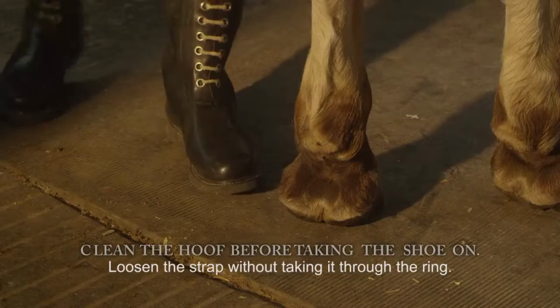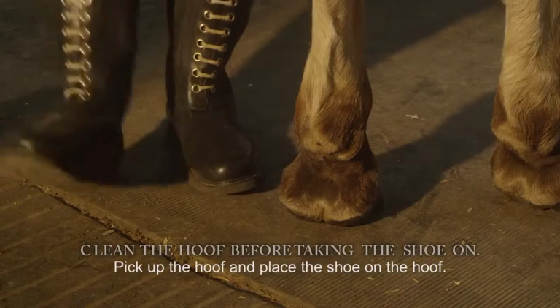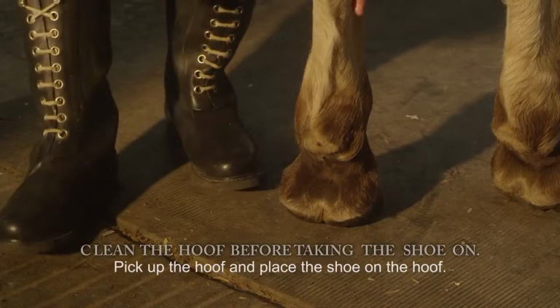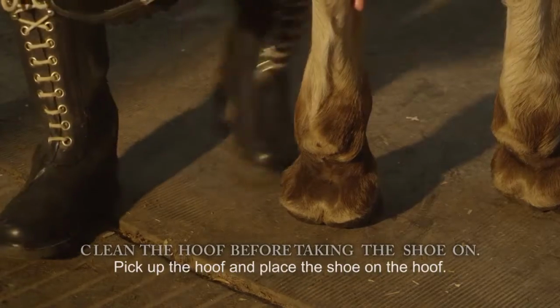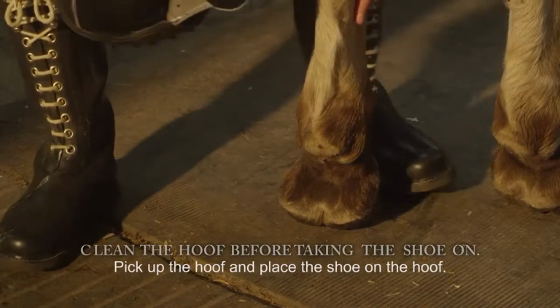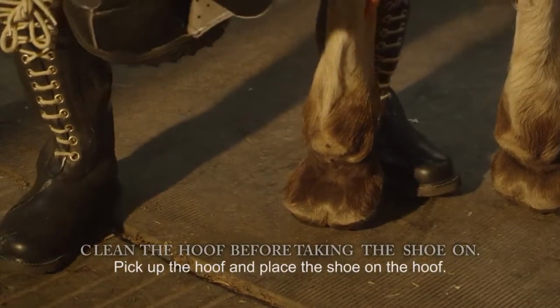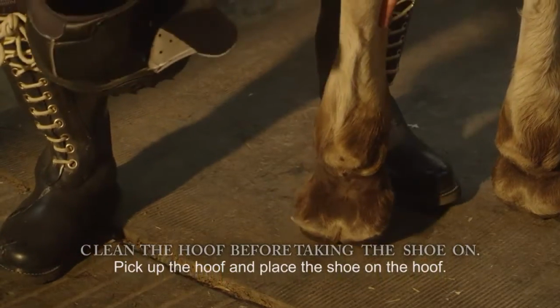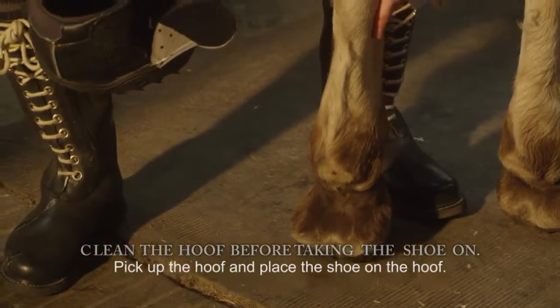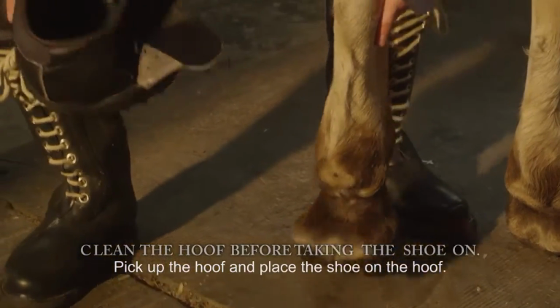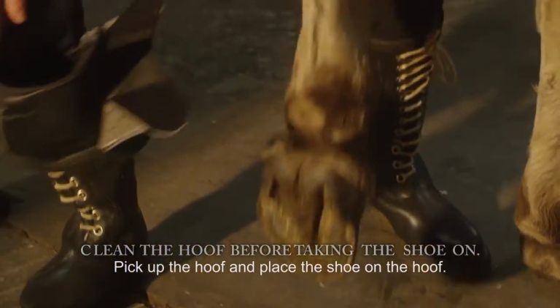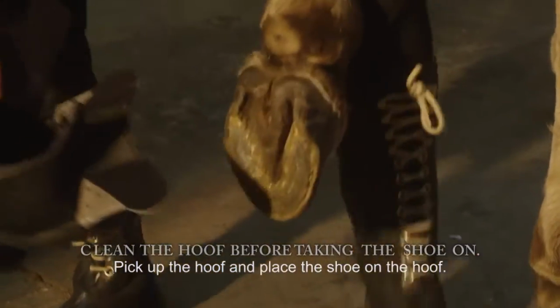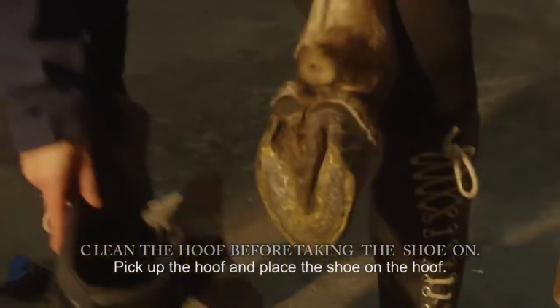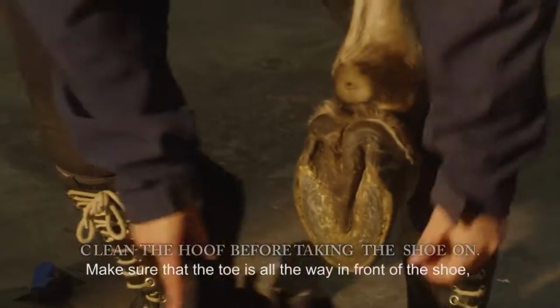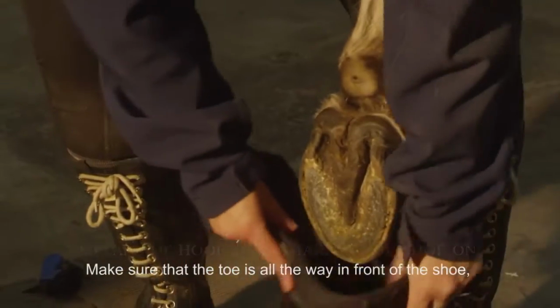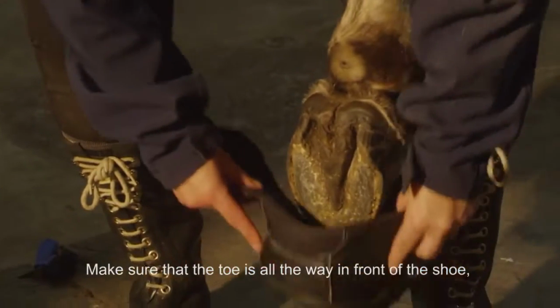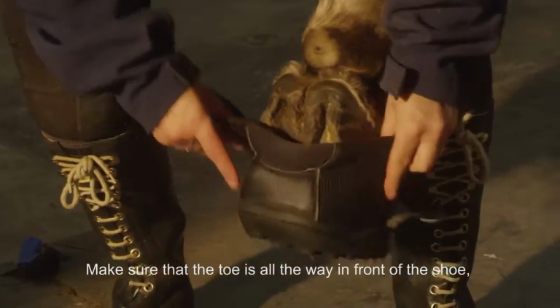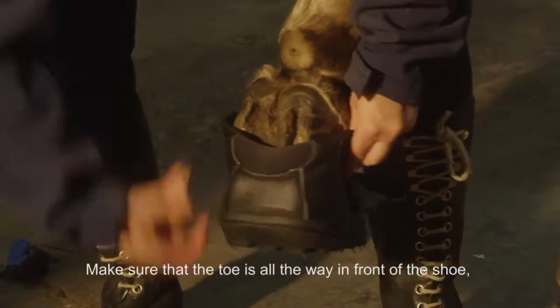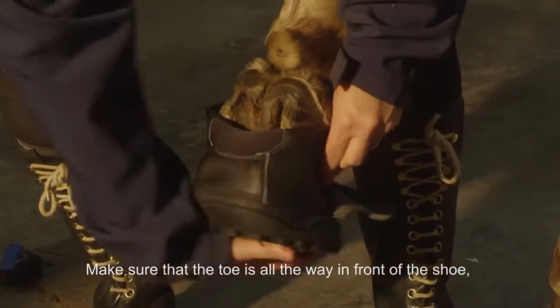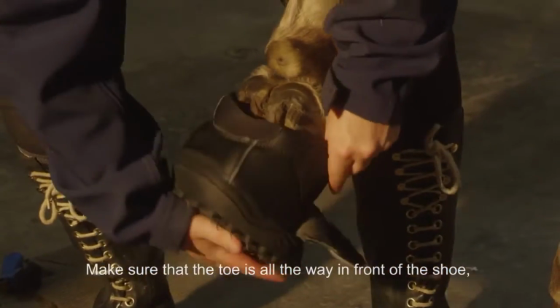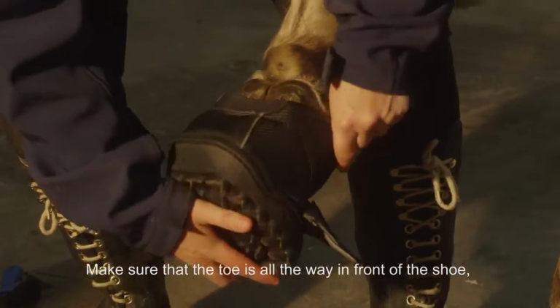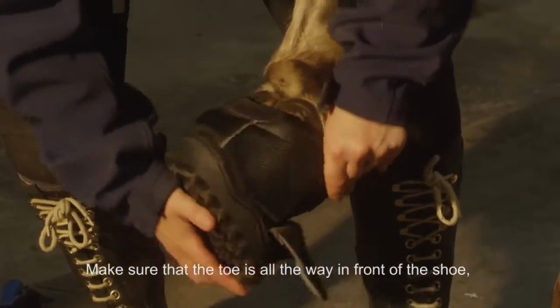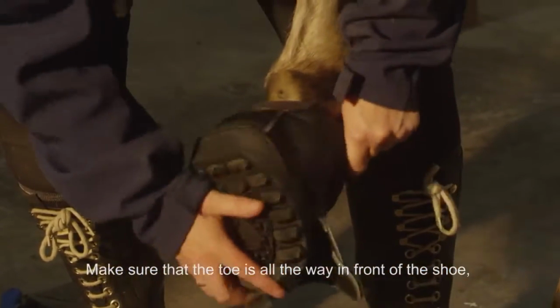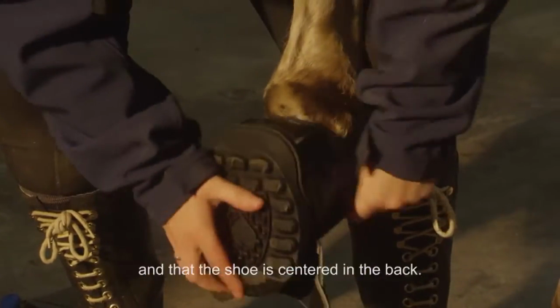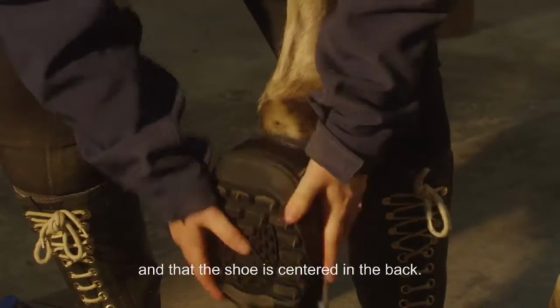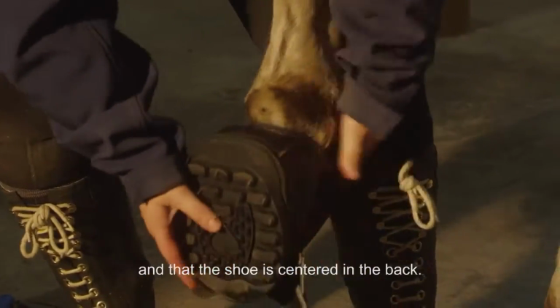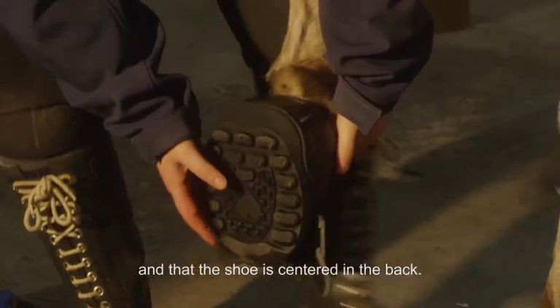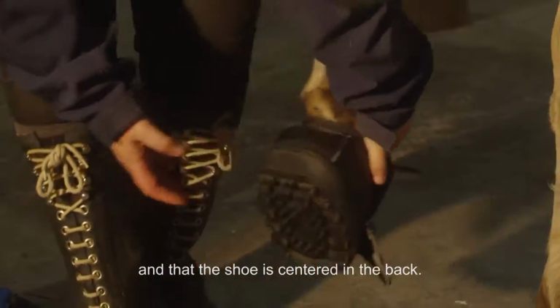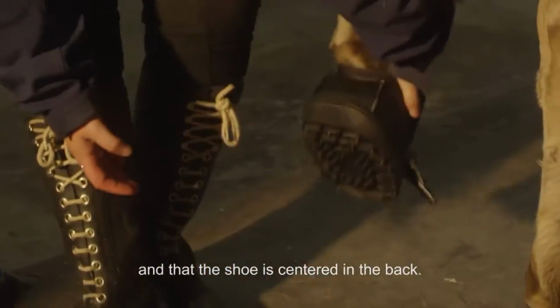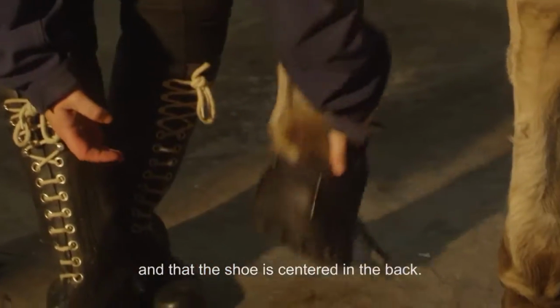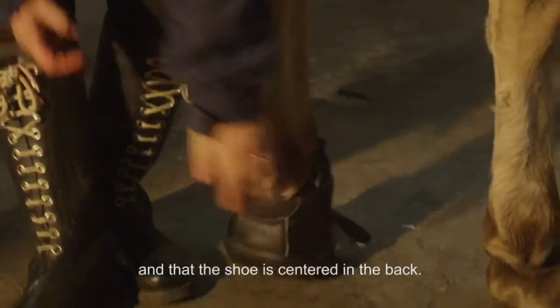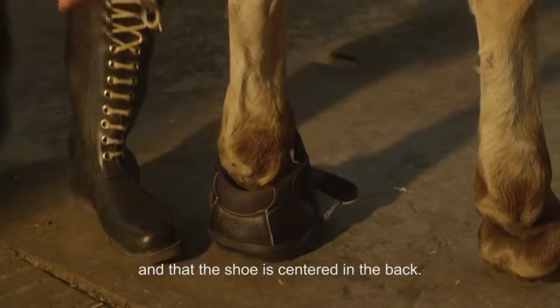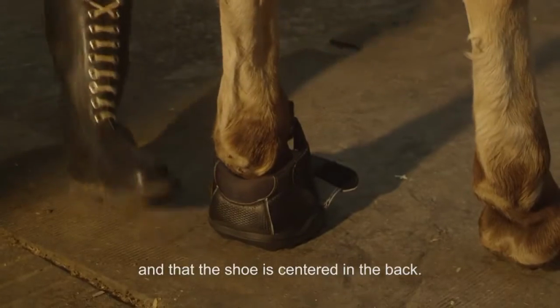Pick up the hoof and place the shoe on the hoof. Make sure that the toe is all the way in front of the shoe and that the shoe is centered in the back.